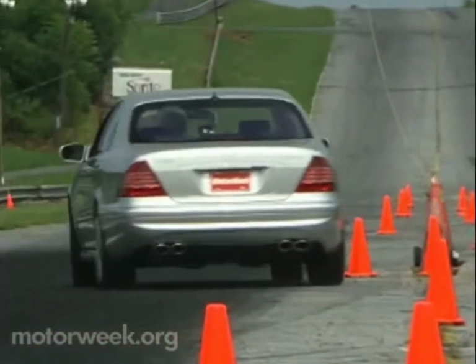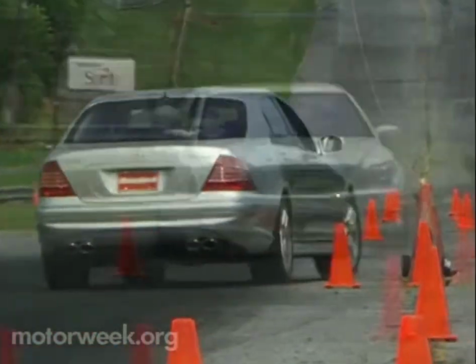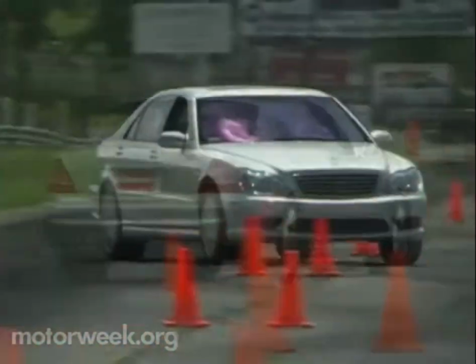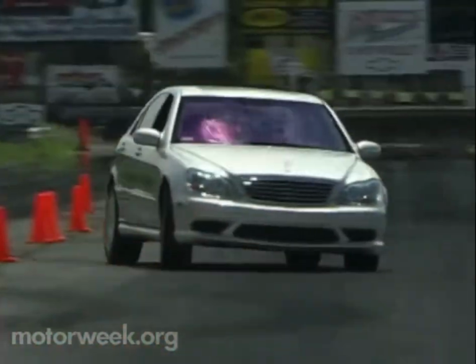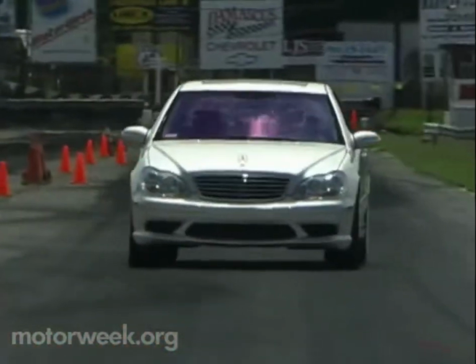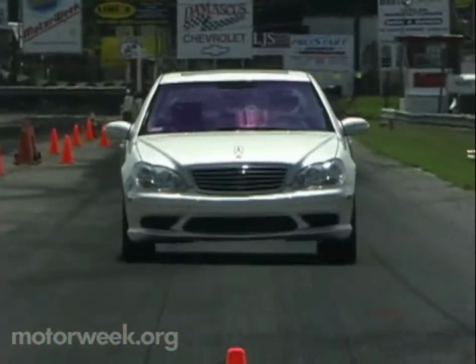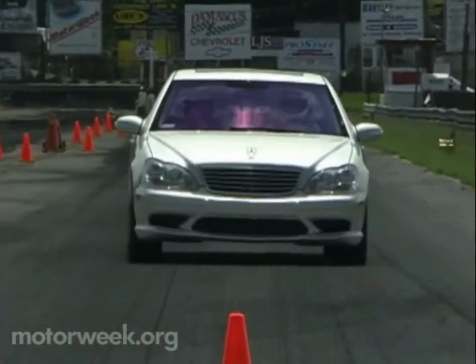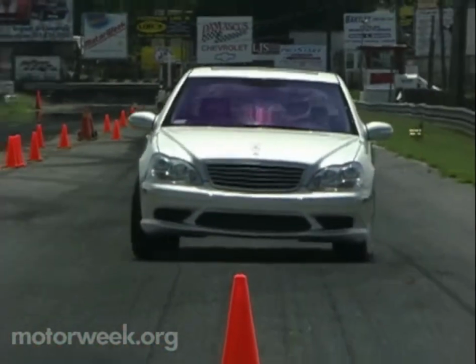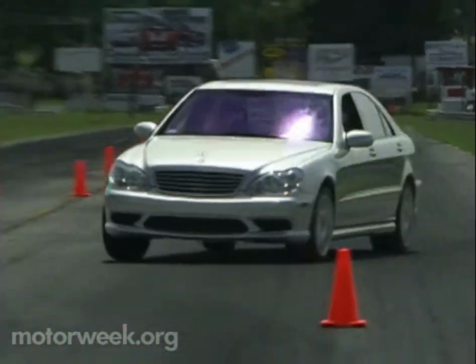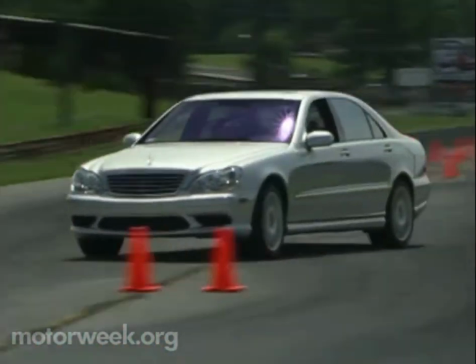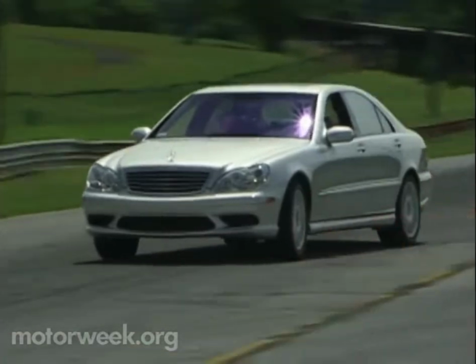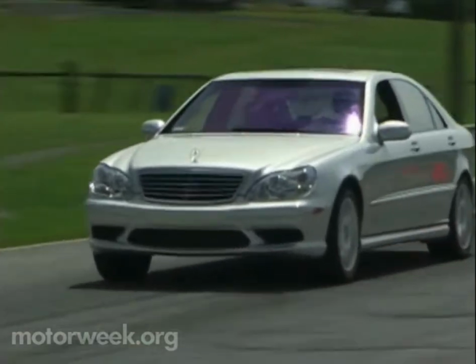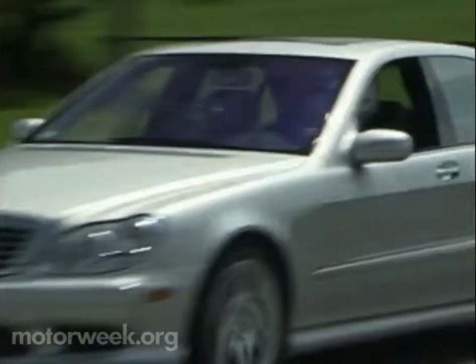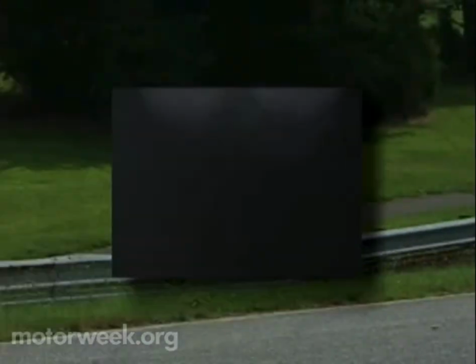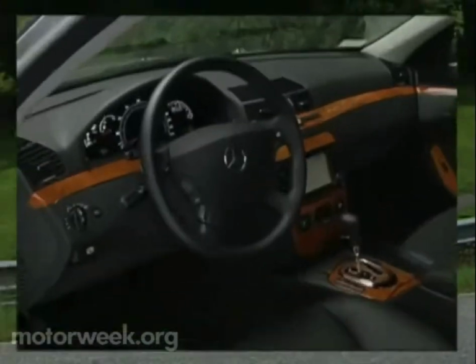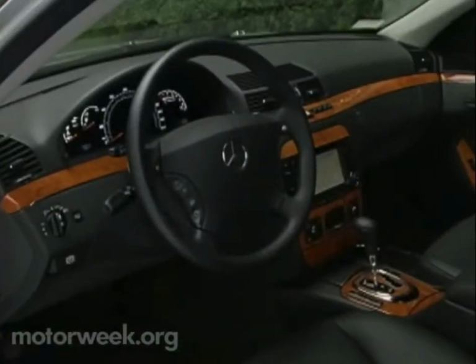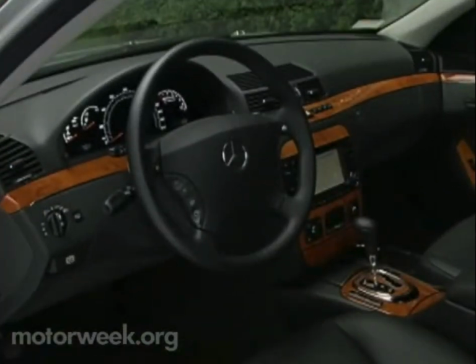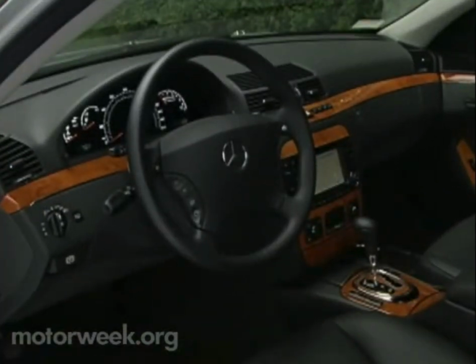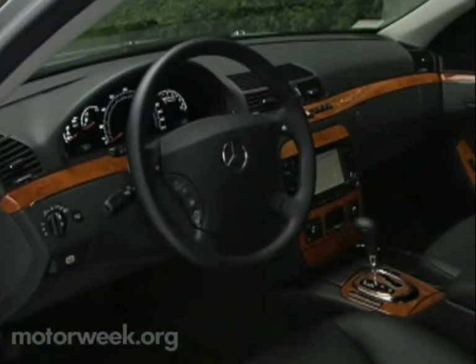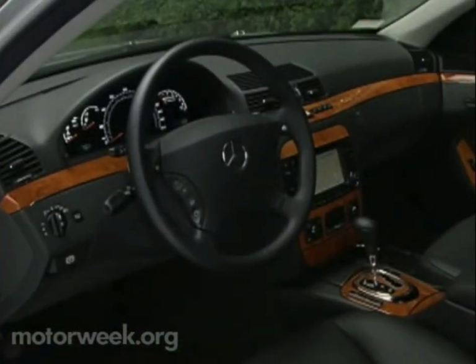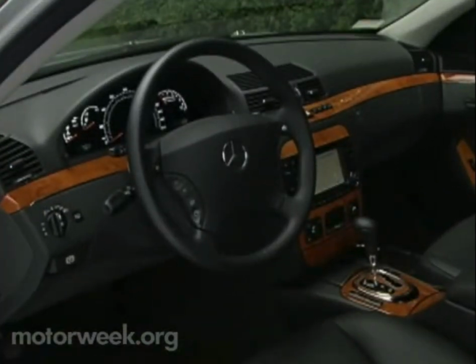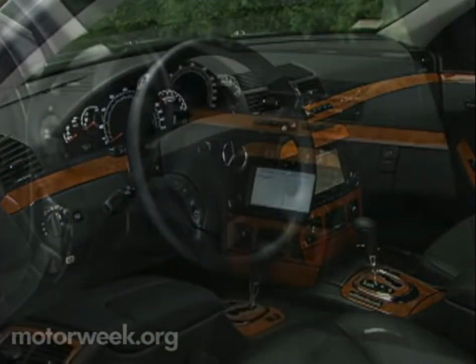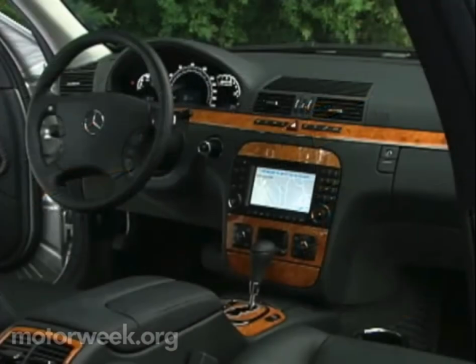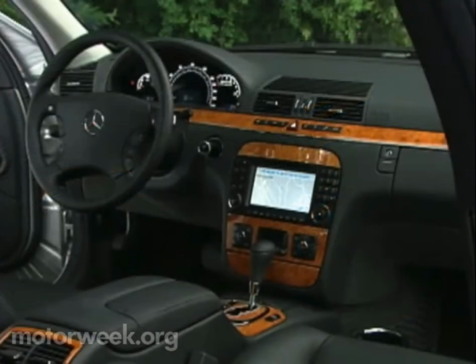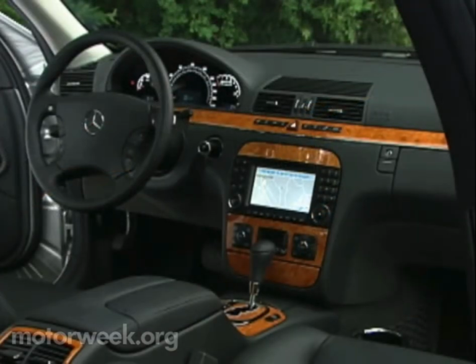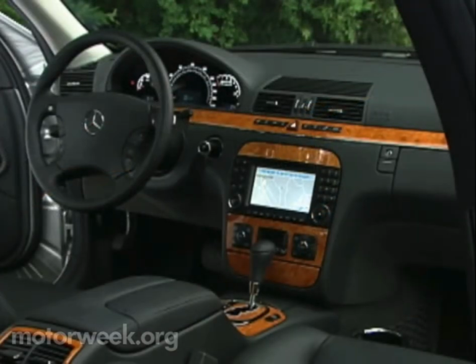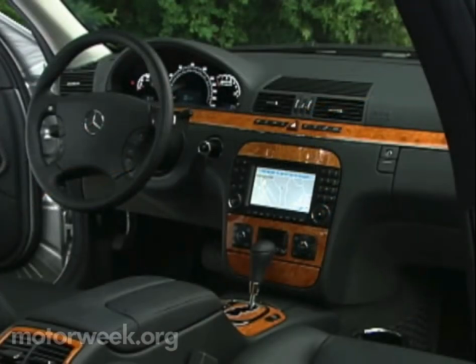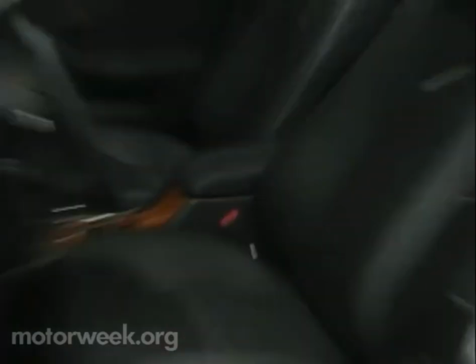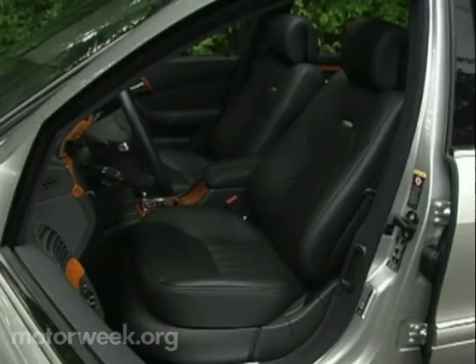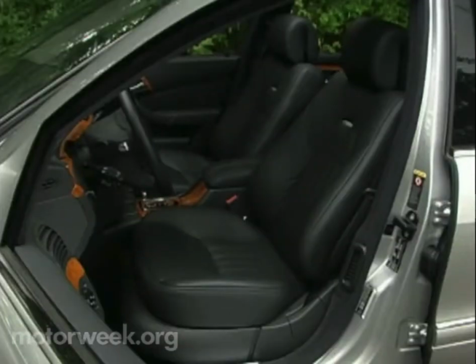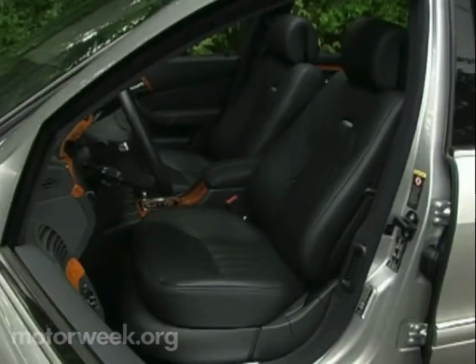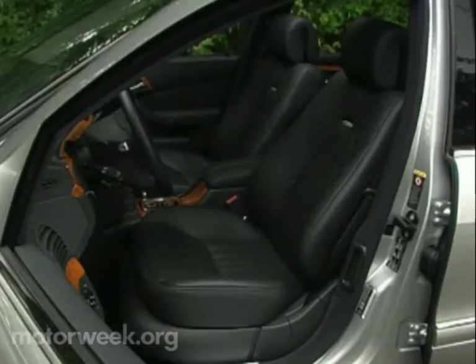Overall, the S55 is the most impressive big sedan we've ever tested. The cabin exudes the maximum of European creature comforts, and the burl walnut accents and leather seats make the cabin purely posh.